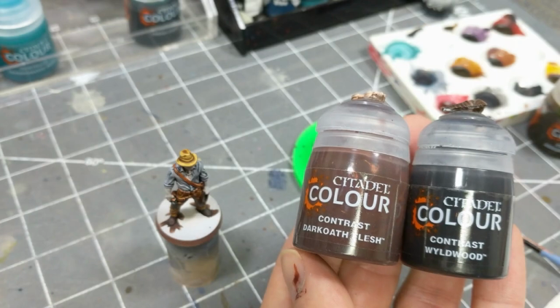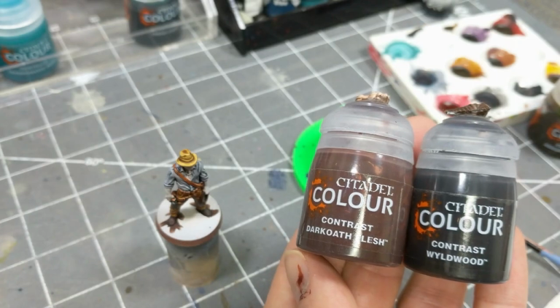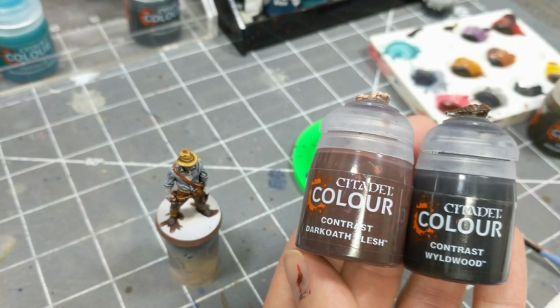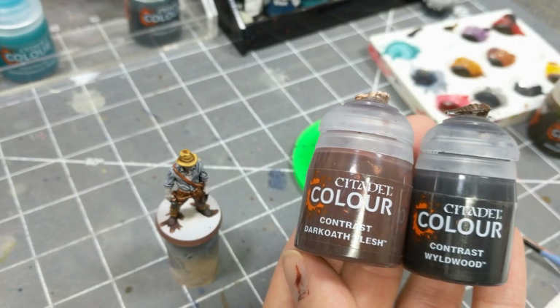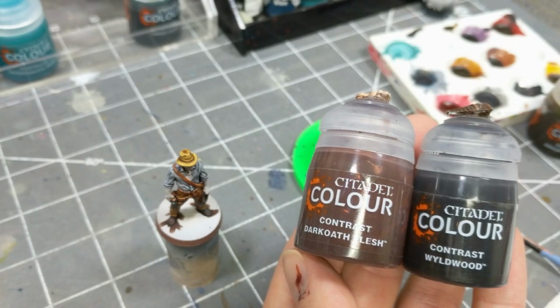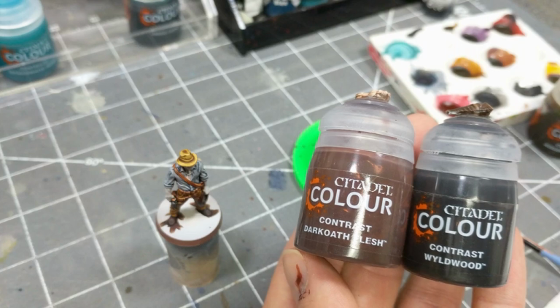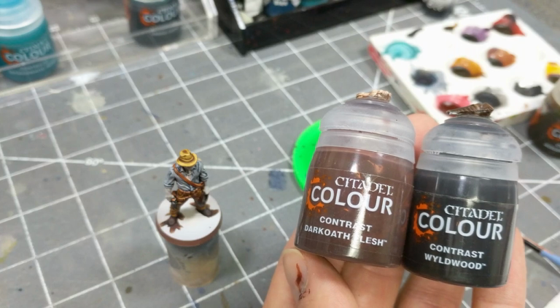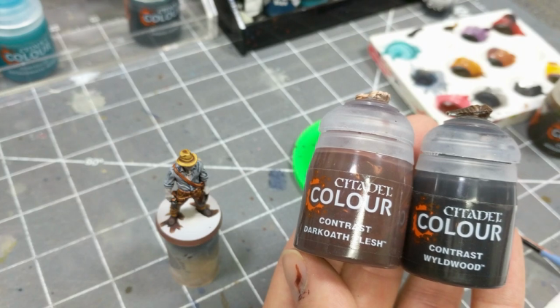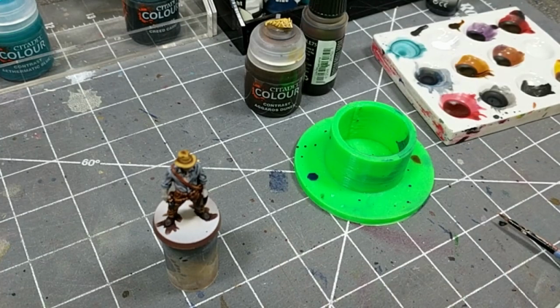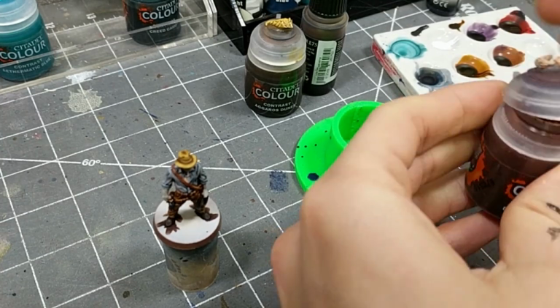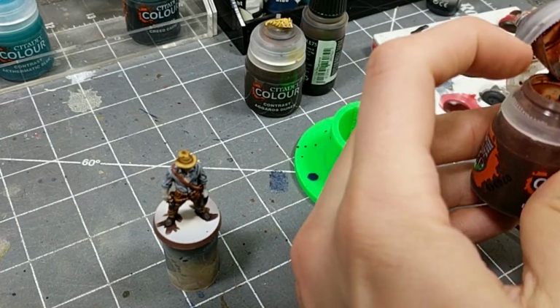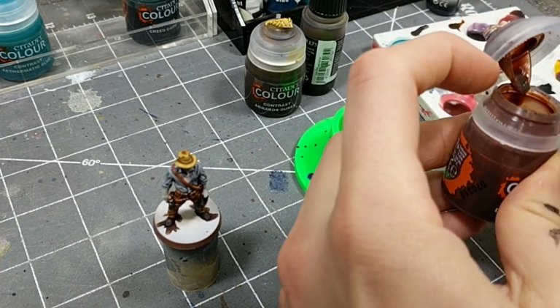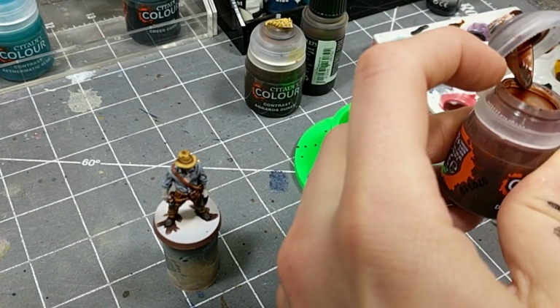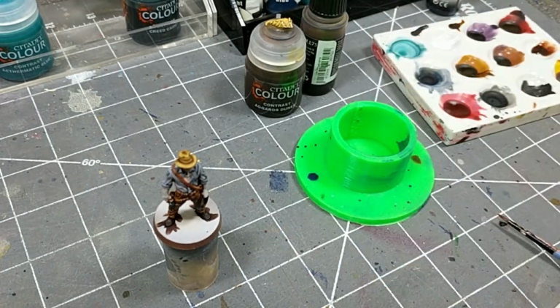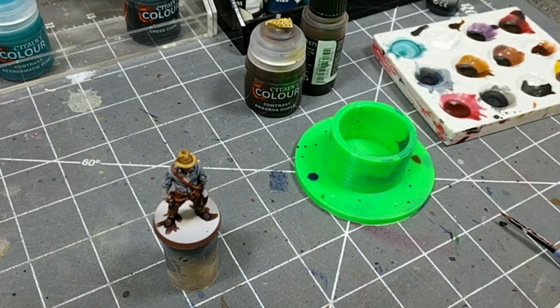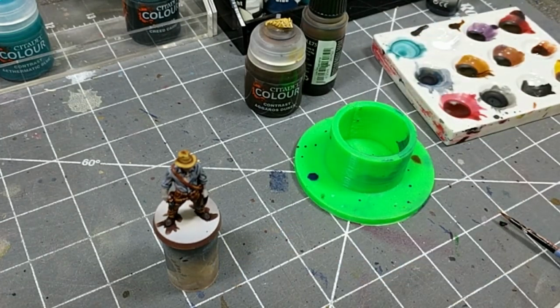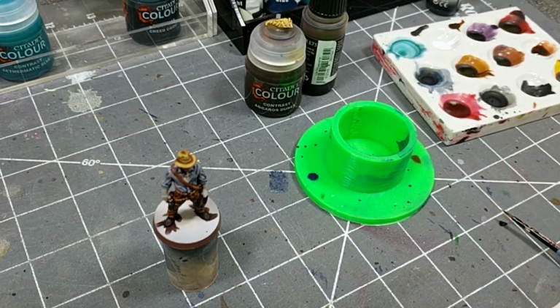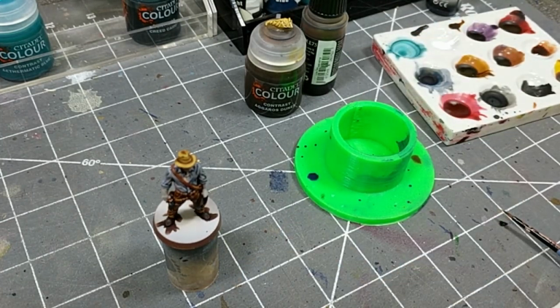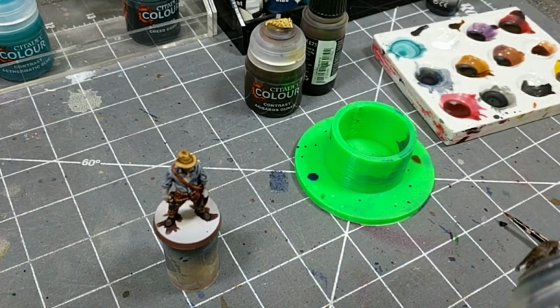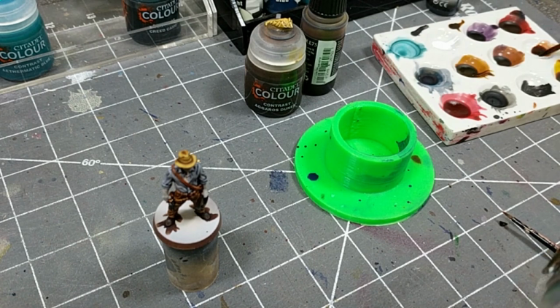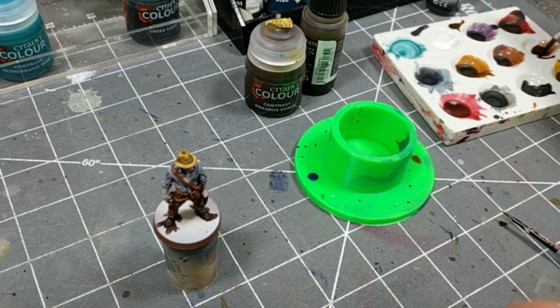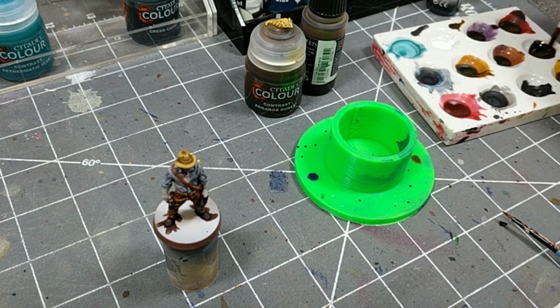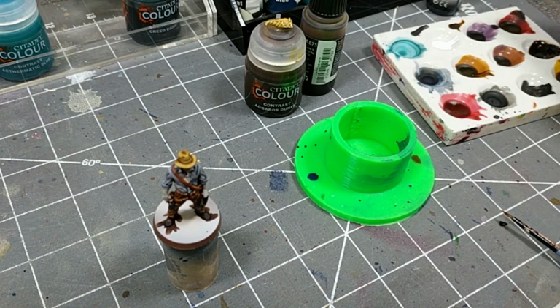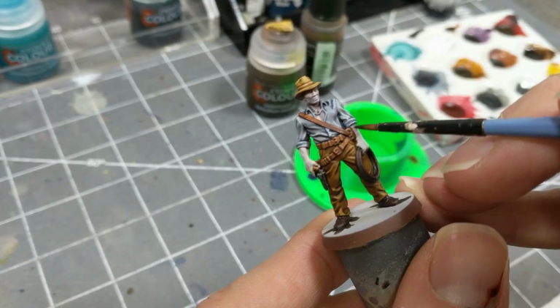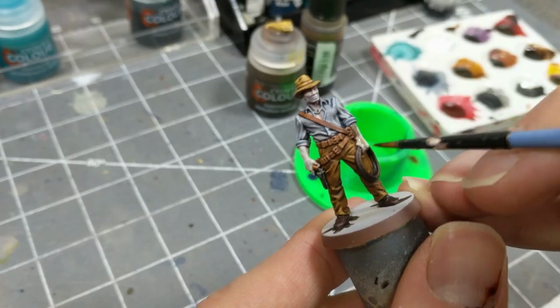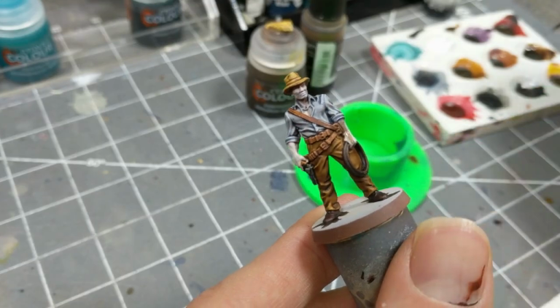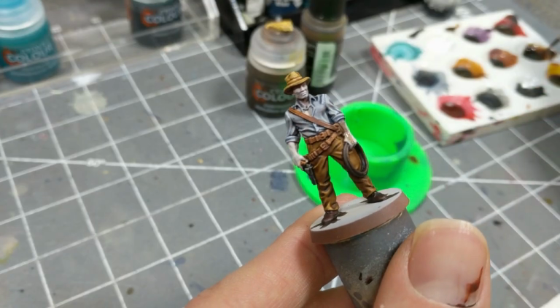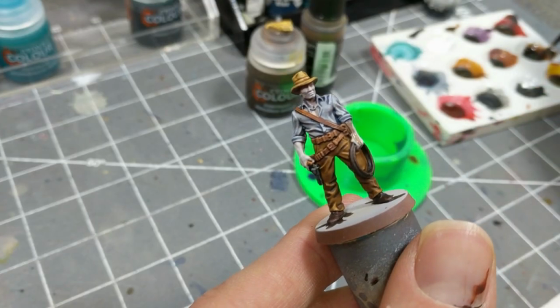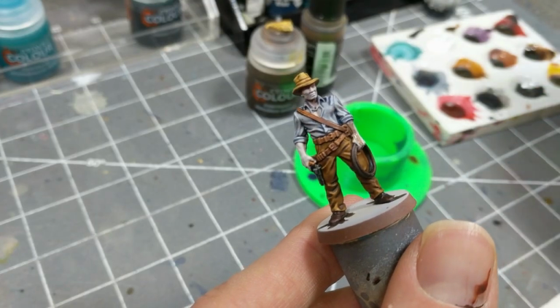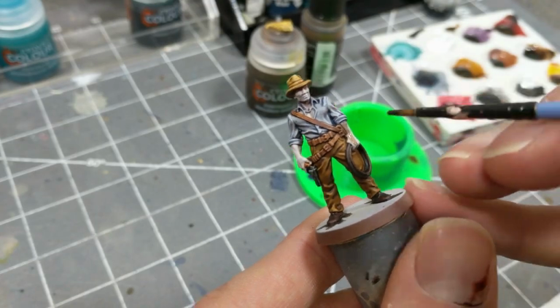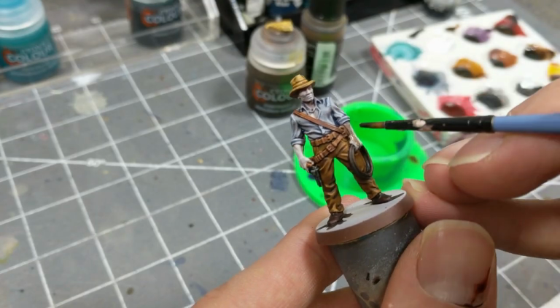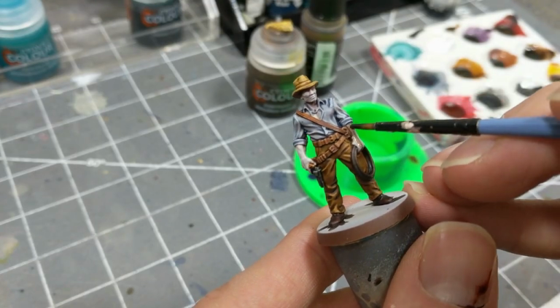There isn't a great African skin tone among the contrast paints, so I usually mix Dark Yoth Flesh and Wildwood. But if you wanted a darker hue, you could mix in Cygo Brown, or just use a different ratio of Wildwood and Dark Yoth Flesh.